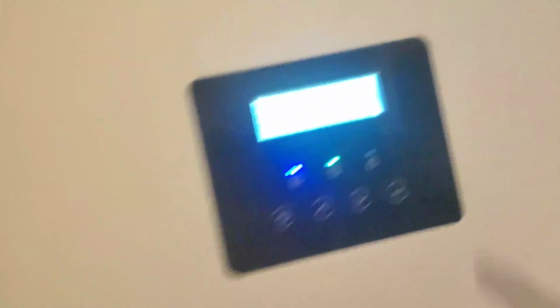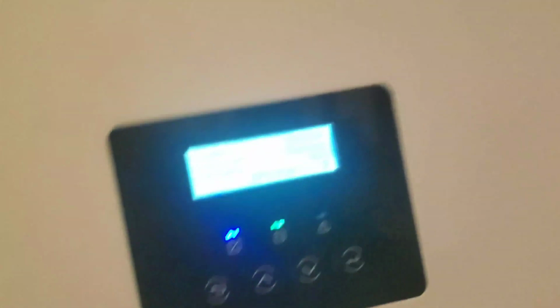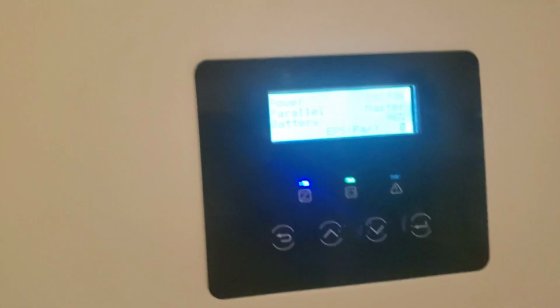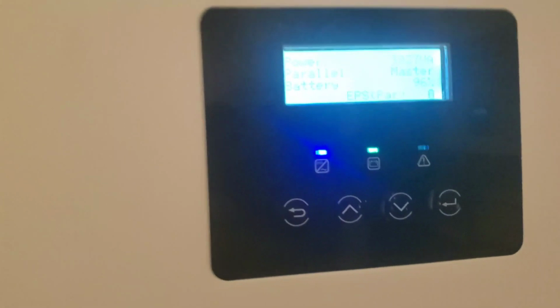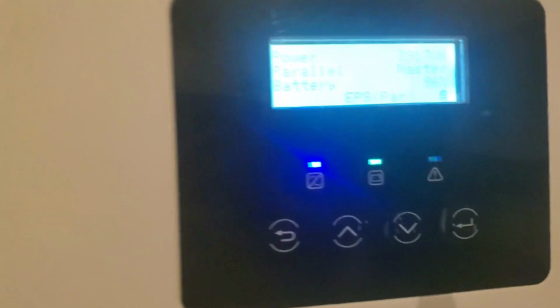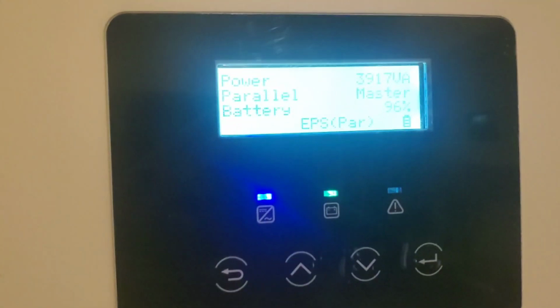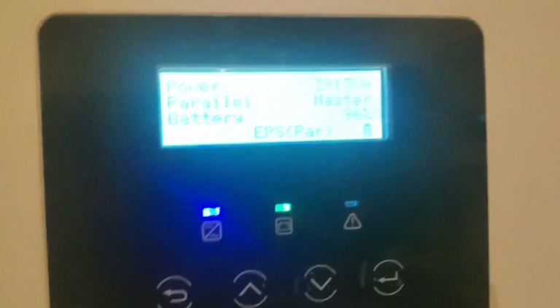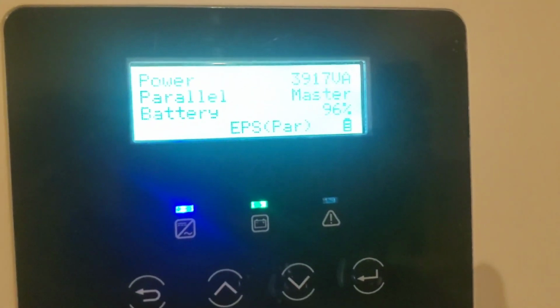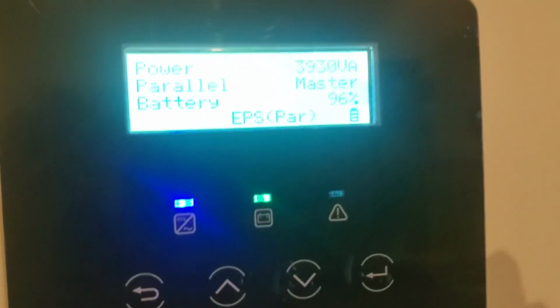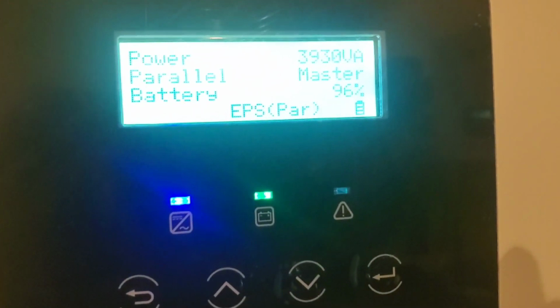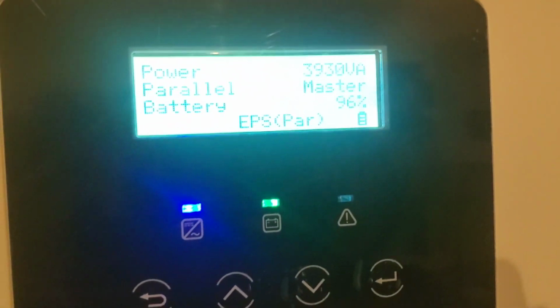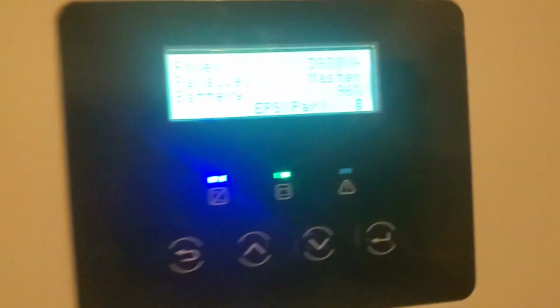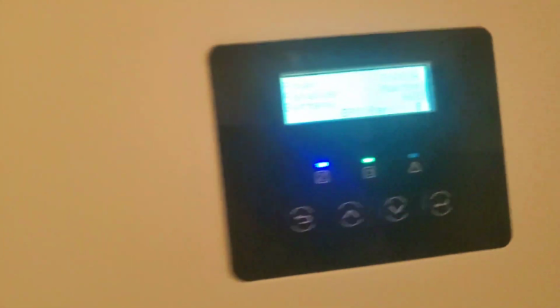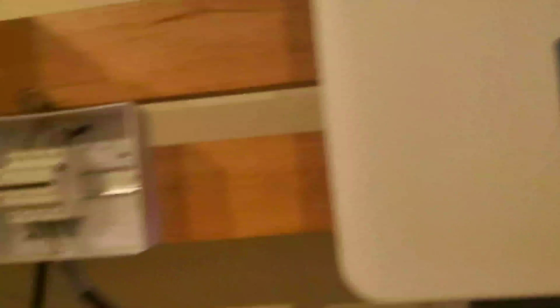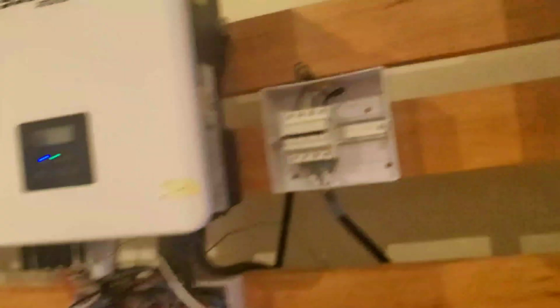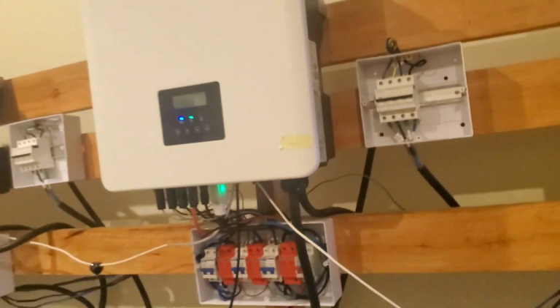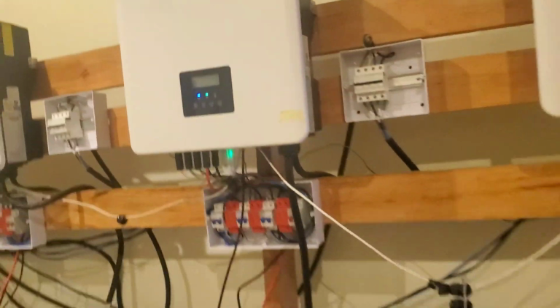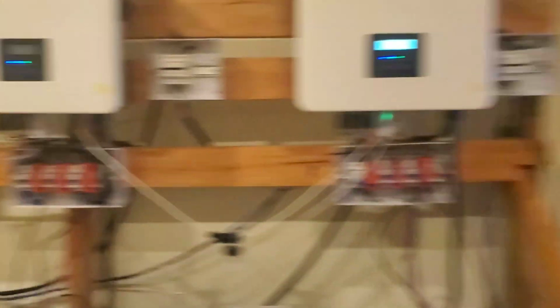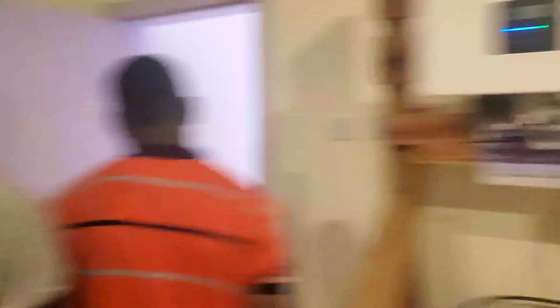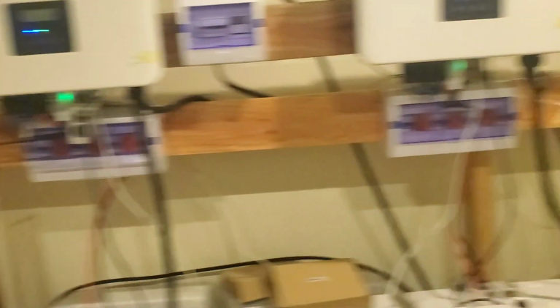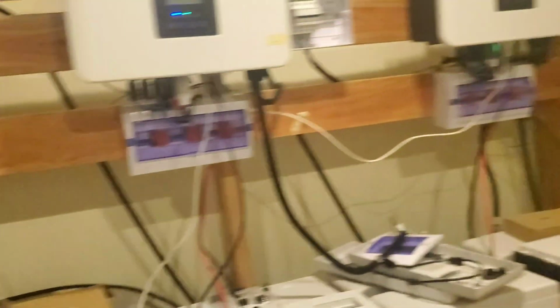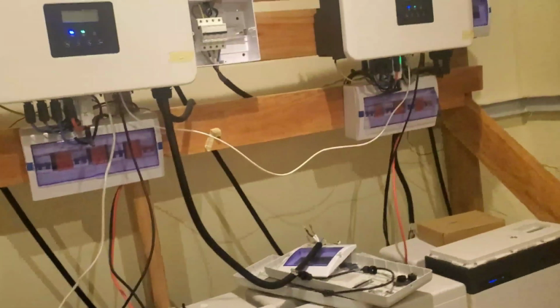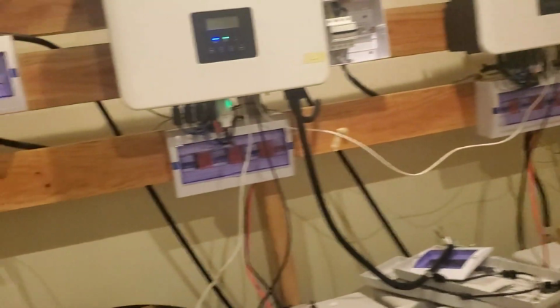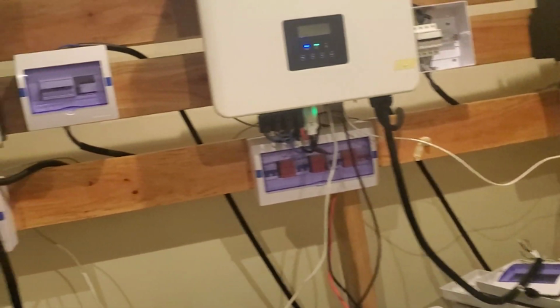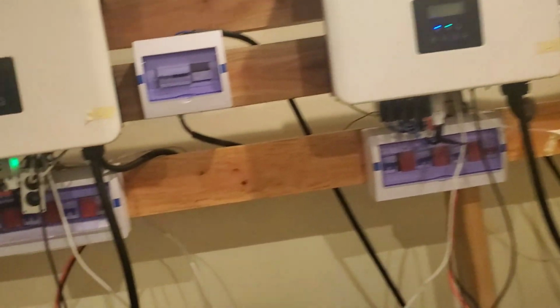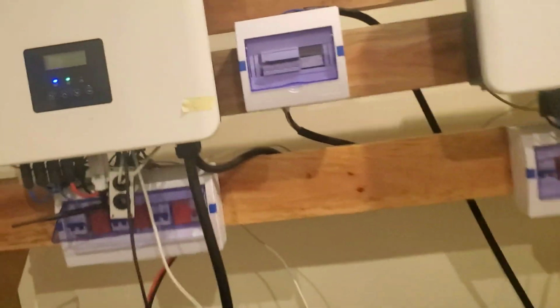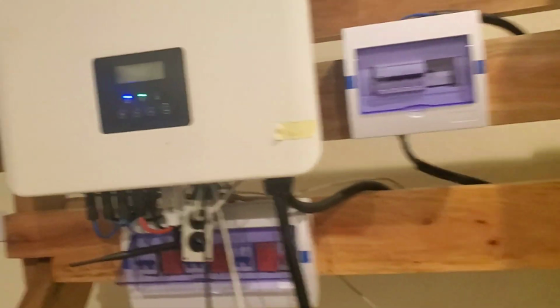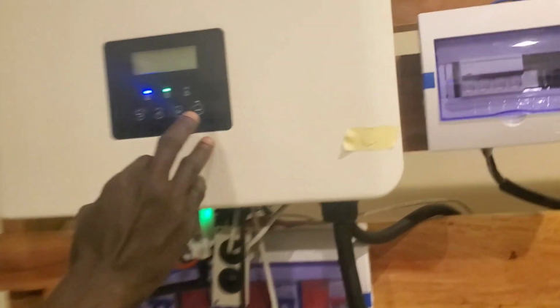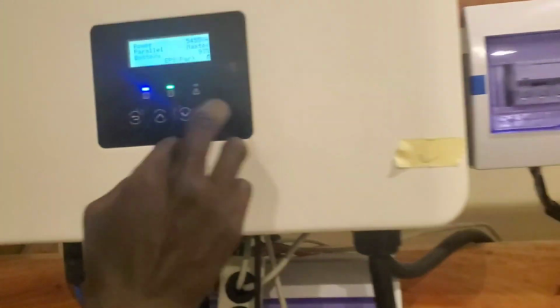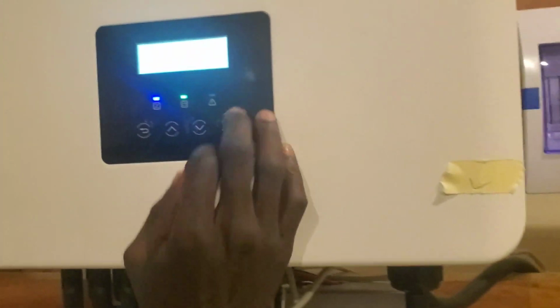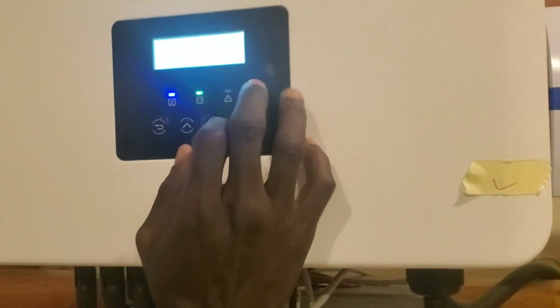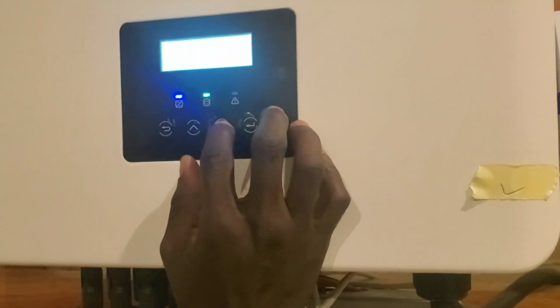This one is much less — less than 20 kilowatts. The room is hot, we need that conditioning — it's not even optional anymore. The PV is generating substantially more than what we're consuming, so it's going to the battery.